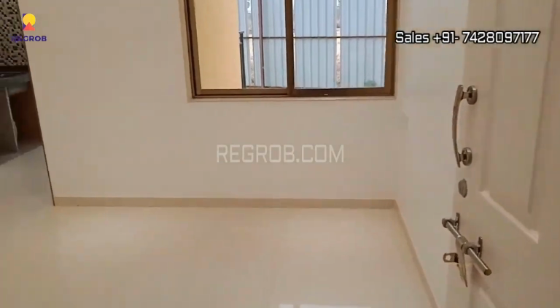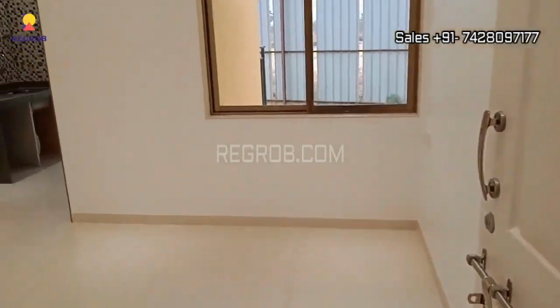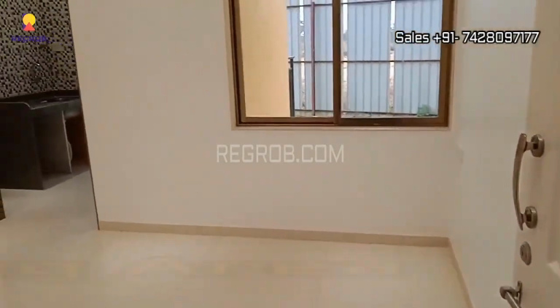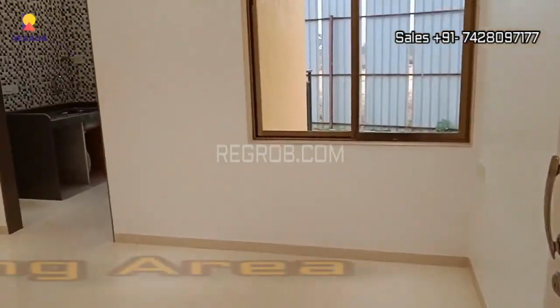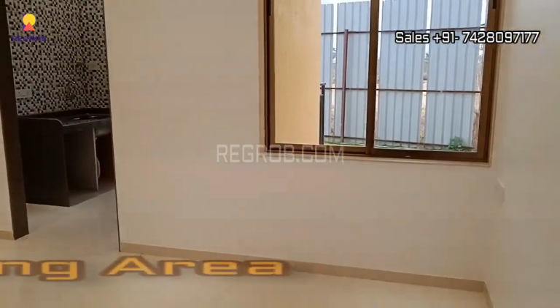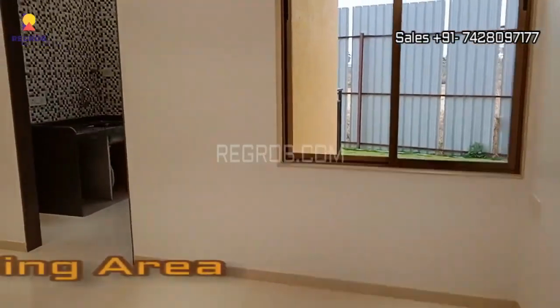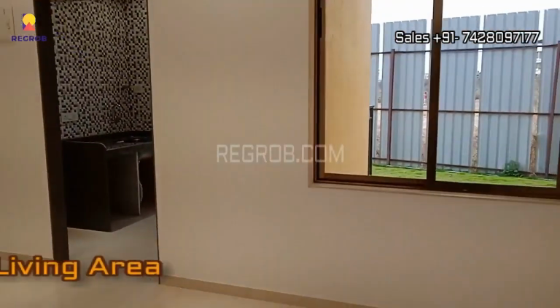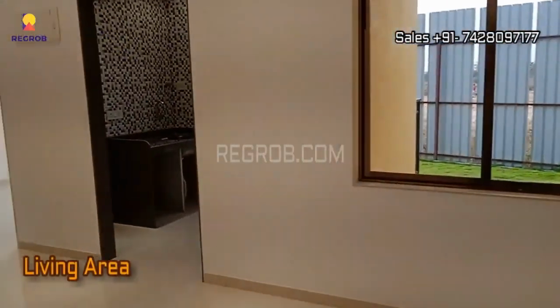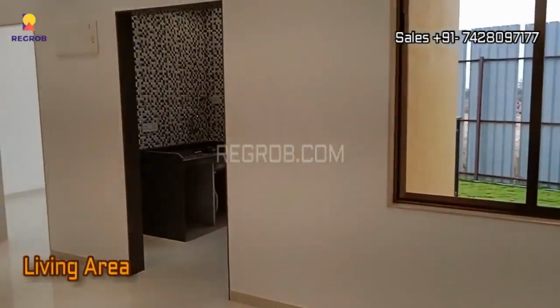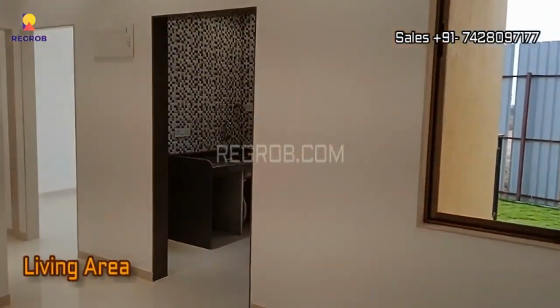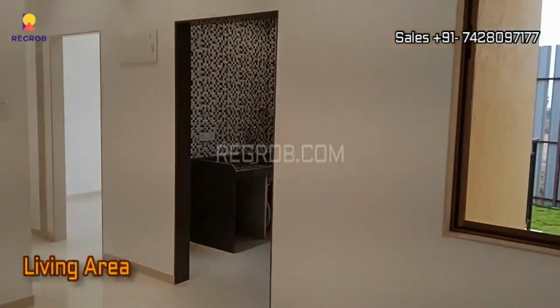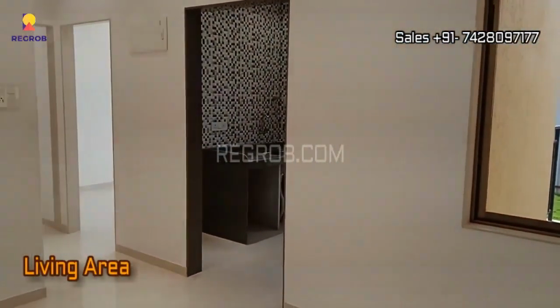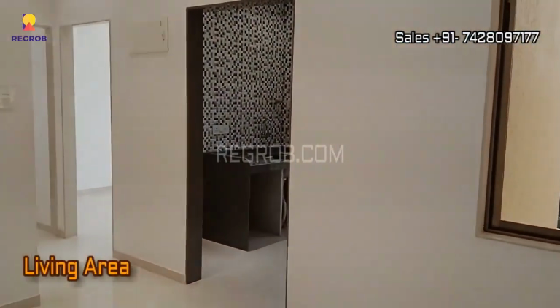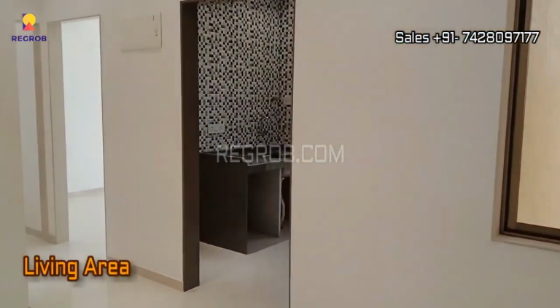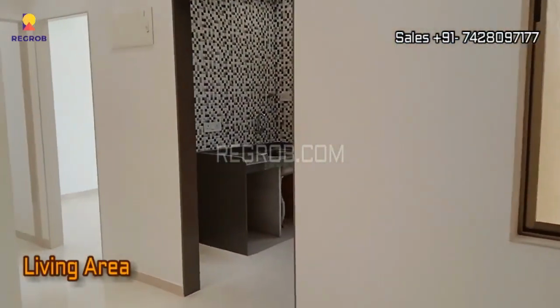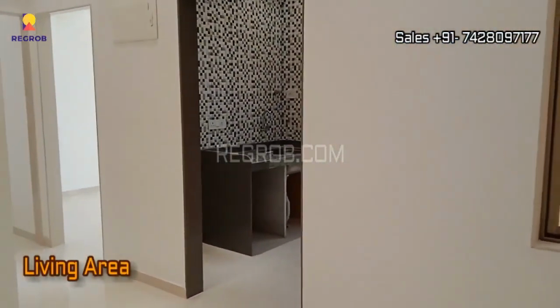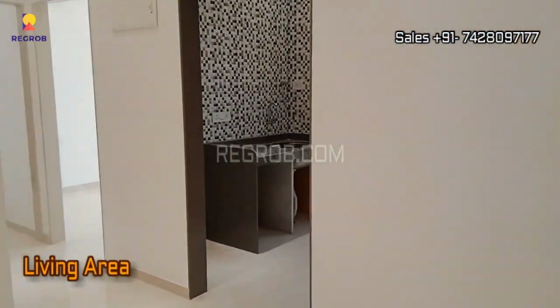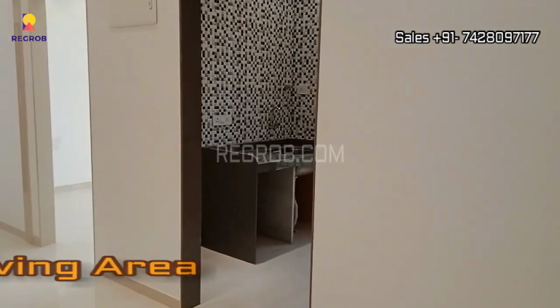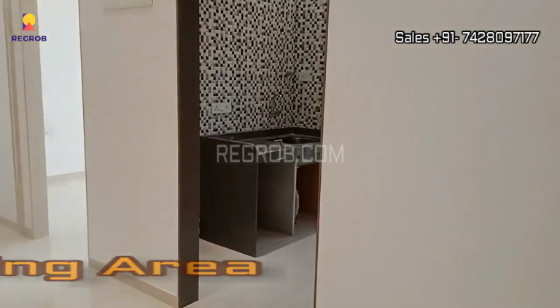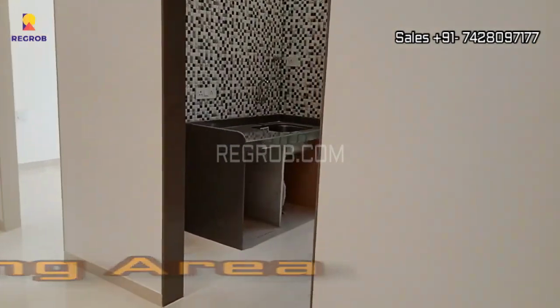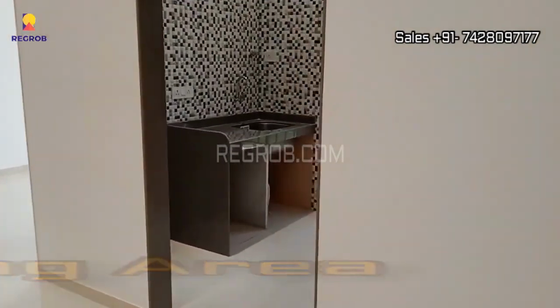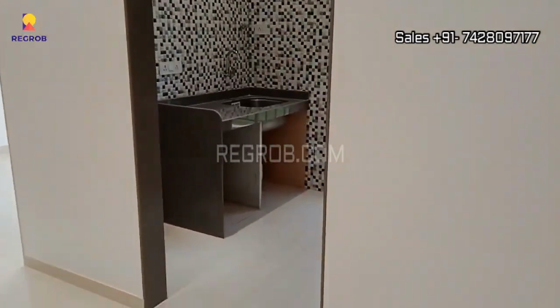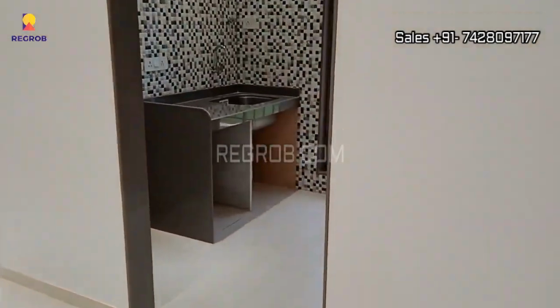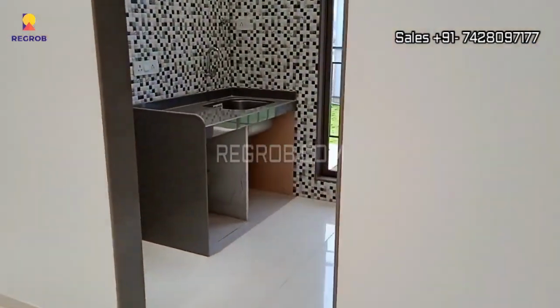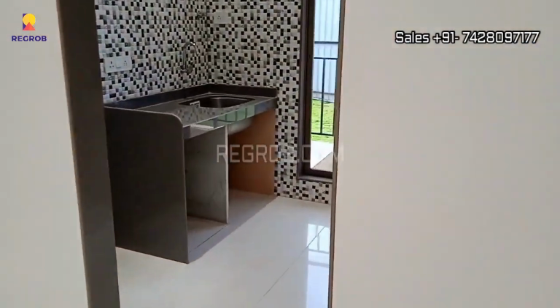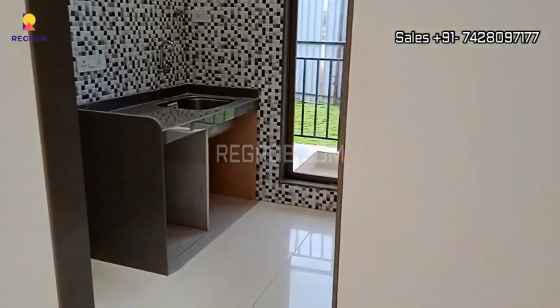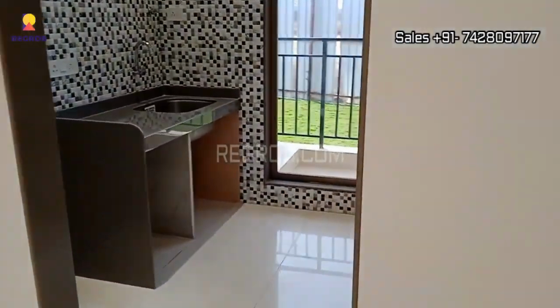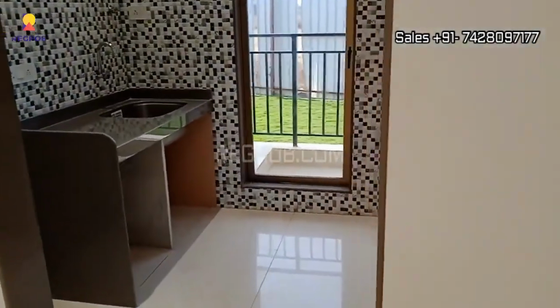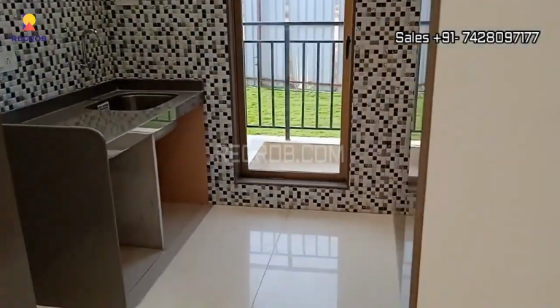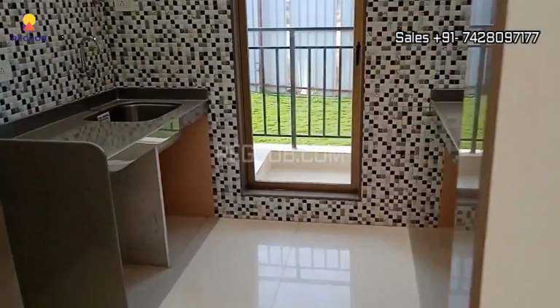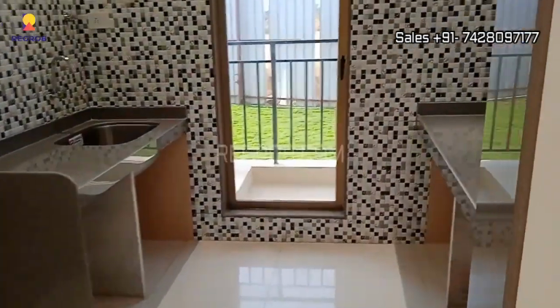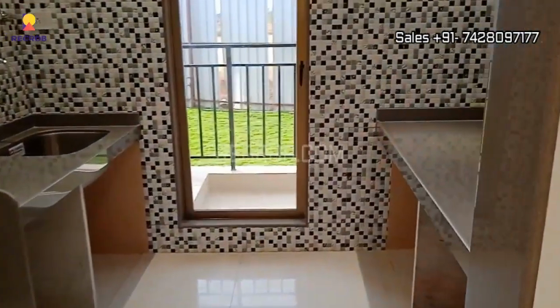Let's start our tour in the heart of the home, the living room. This inviting space is where cherished moments are made, and you'll find plenty of room to create them.